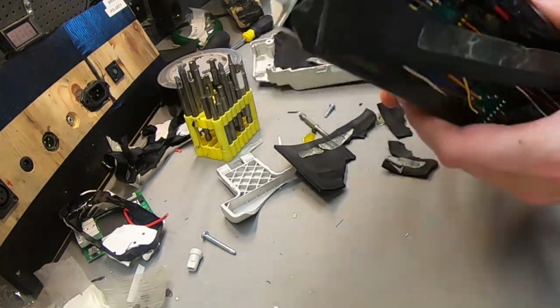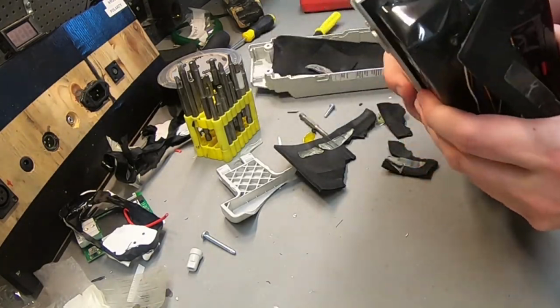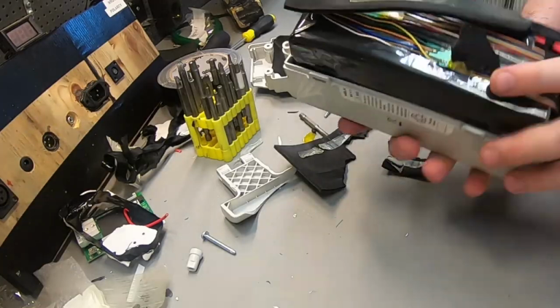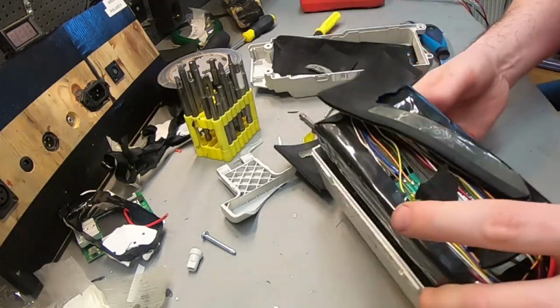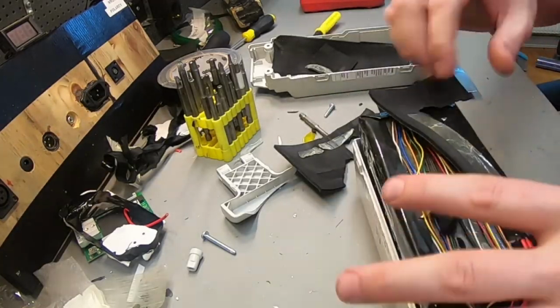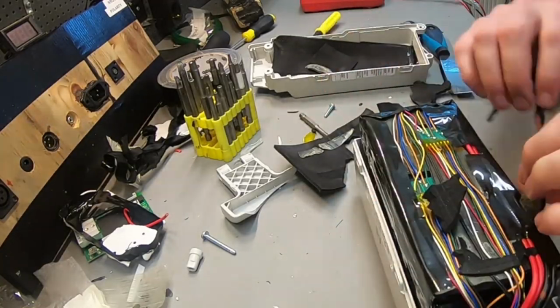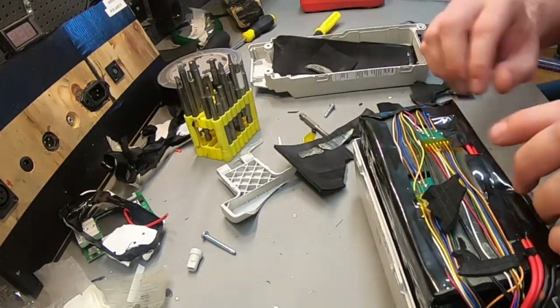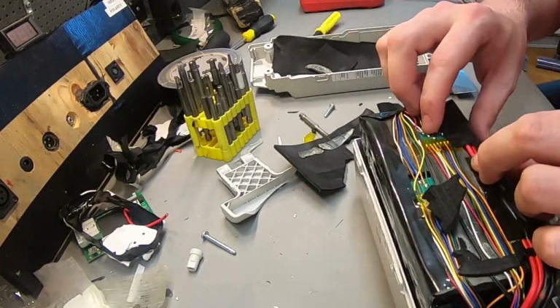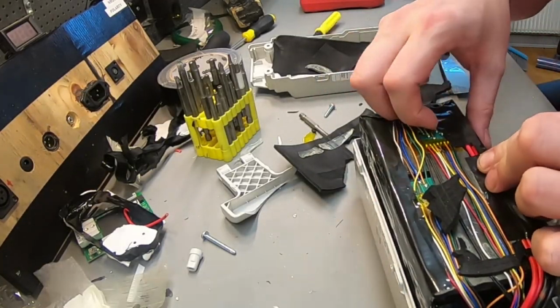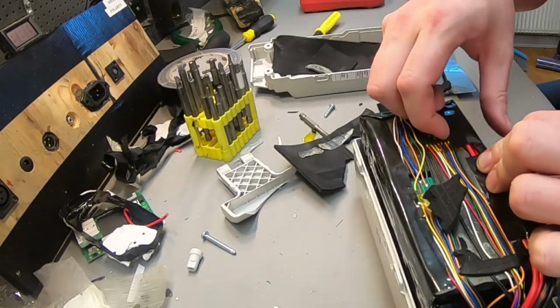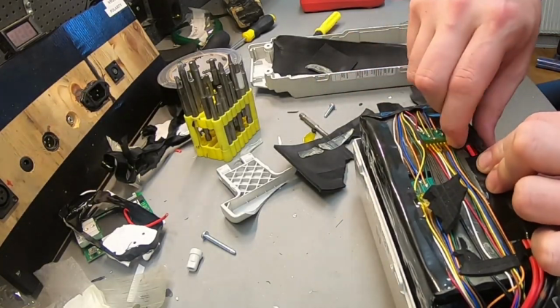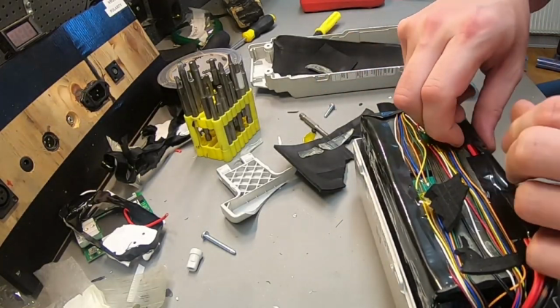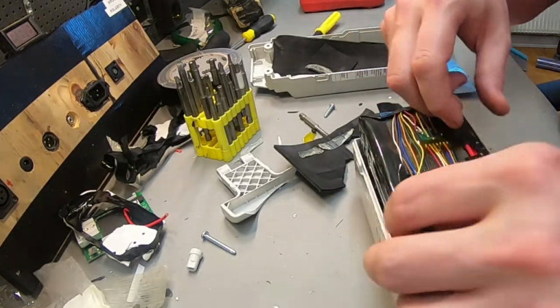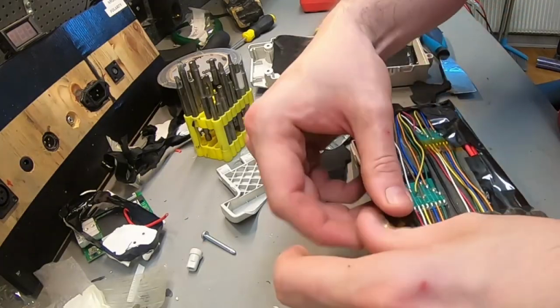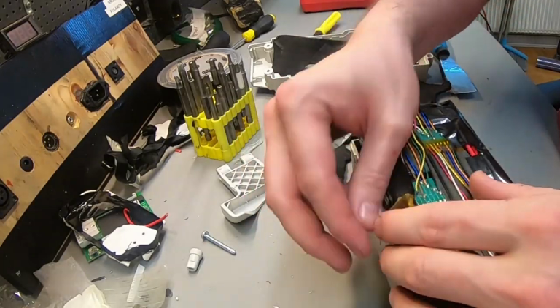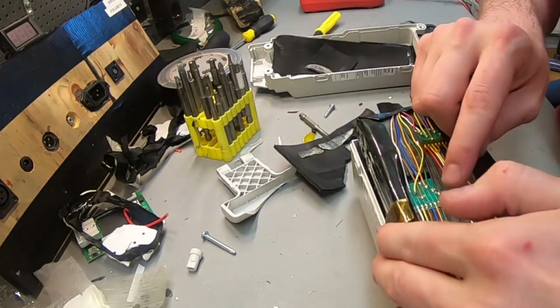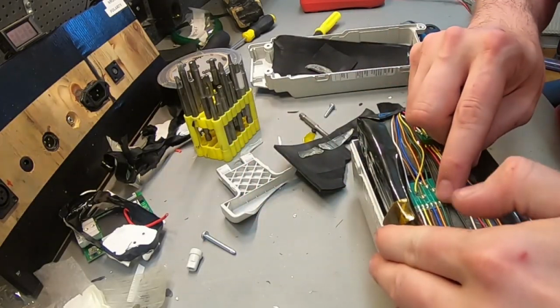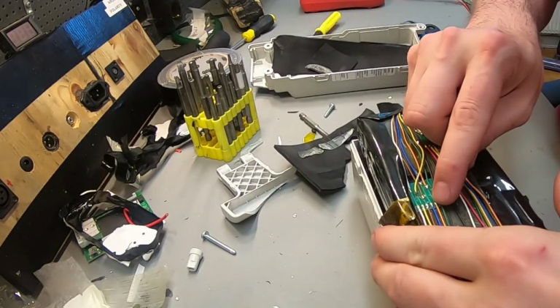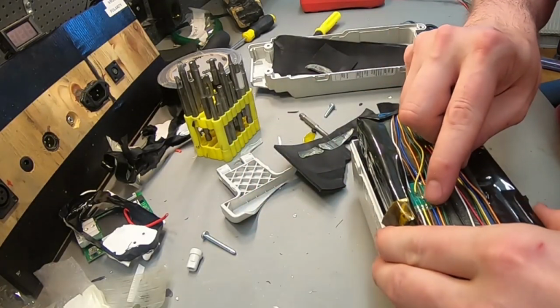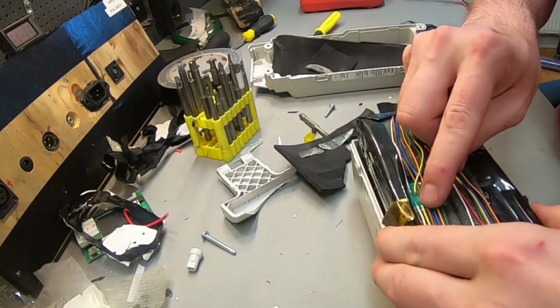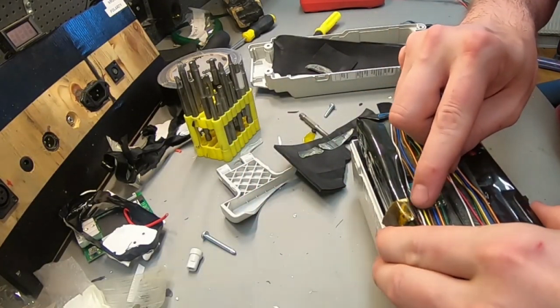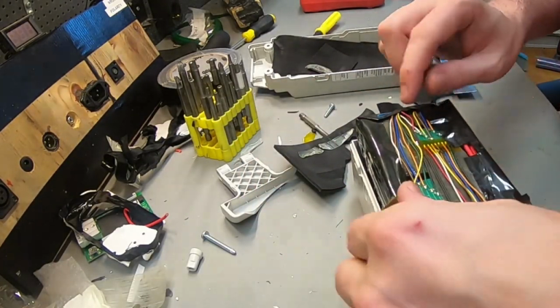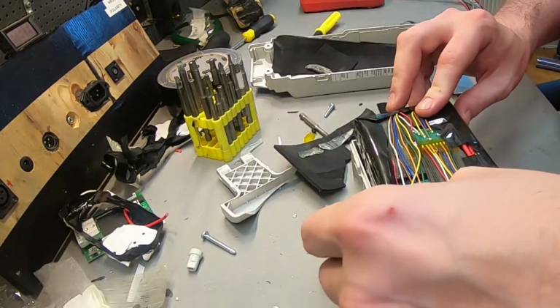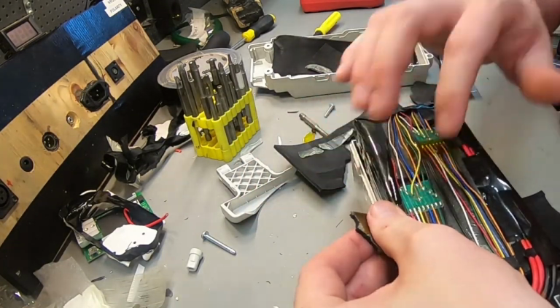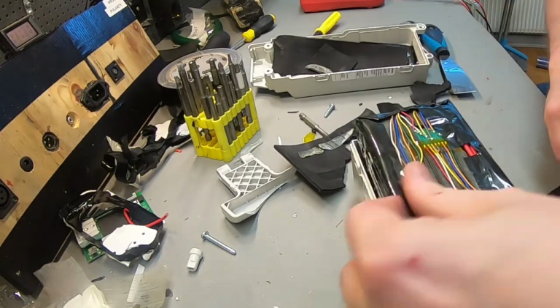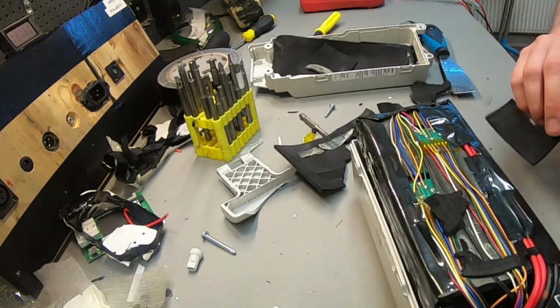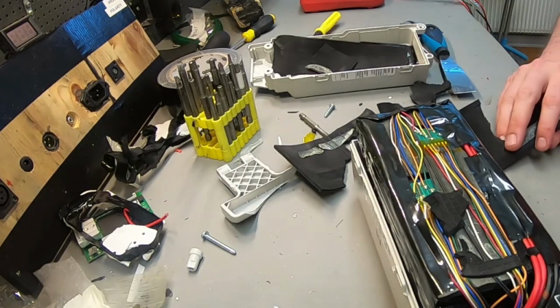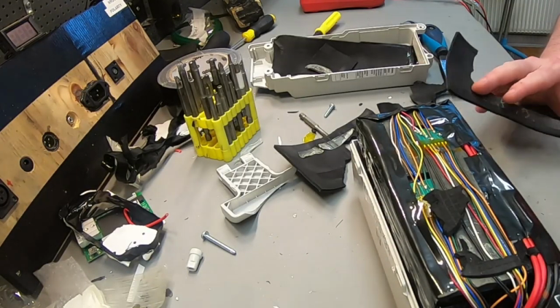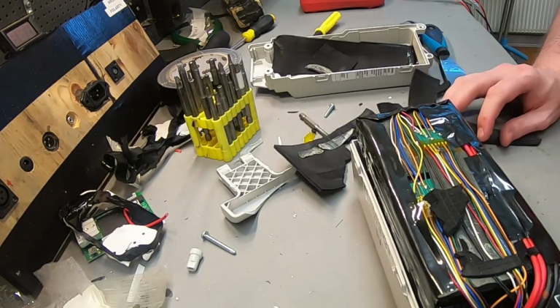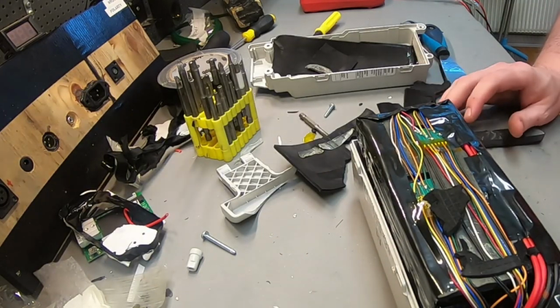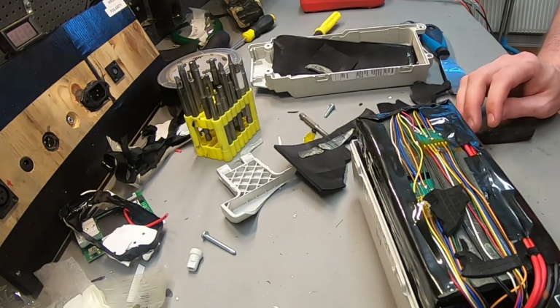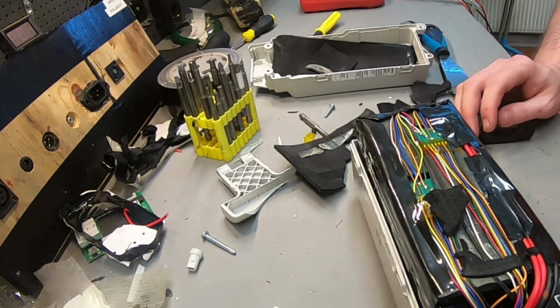We have to count the cells or count the wires. It should be eight wires for seven cells. One, two, three, four, five, six, seven, eight — positive and negative. So it's a 7S battery. No problemo. But we cannot upgrade this that much.